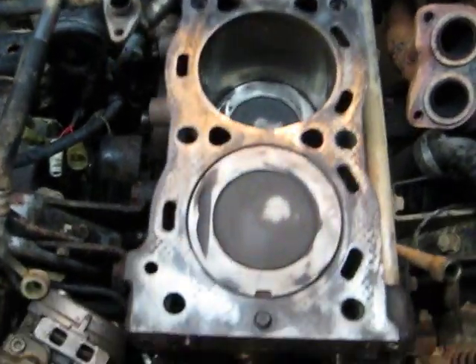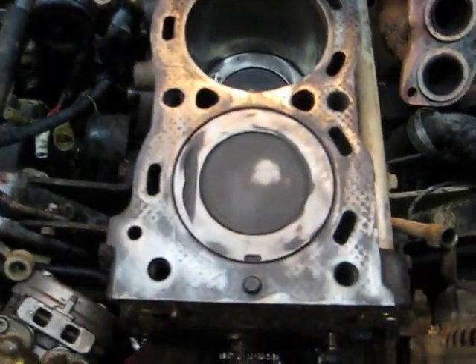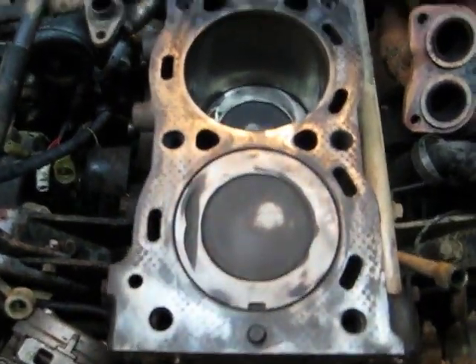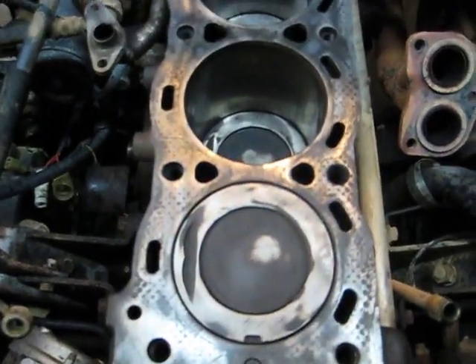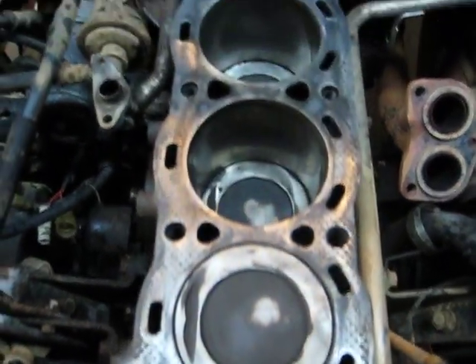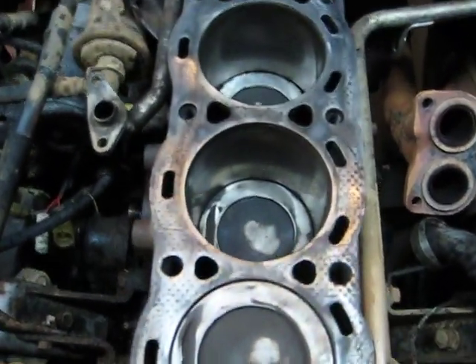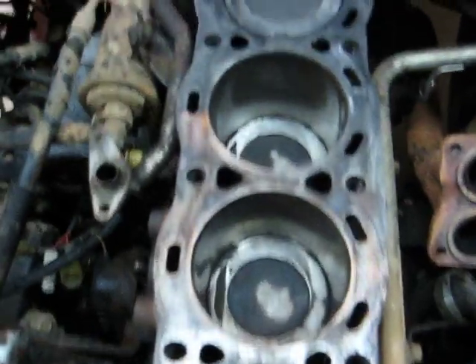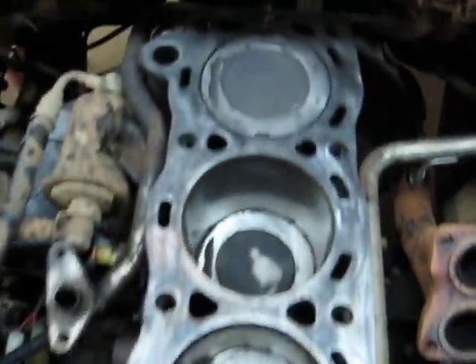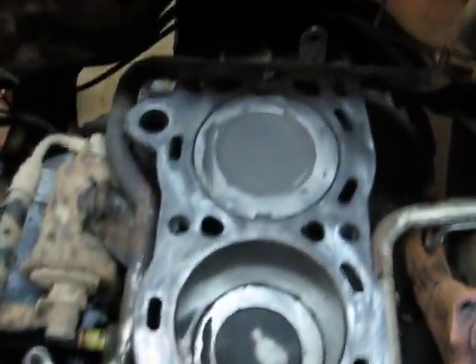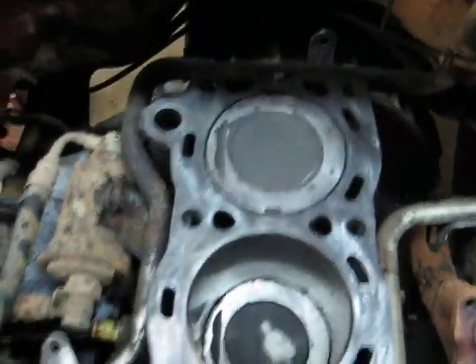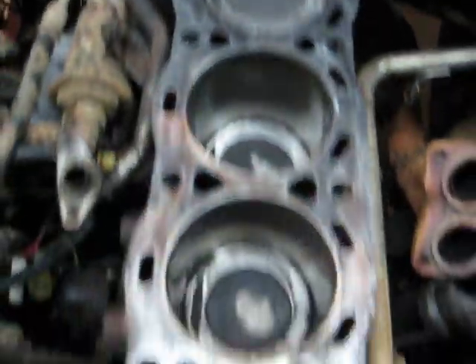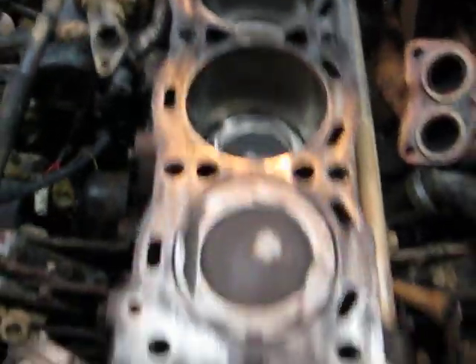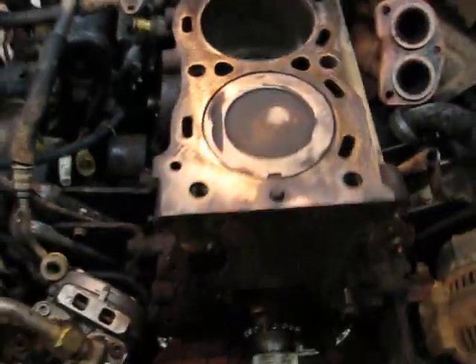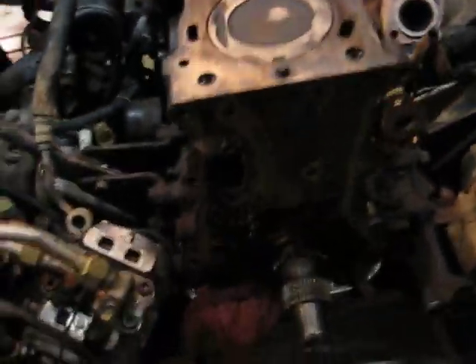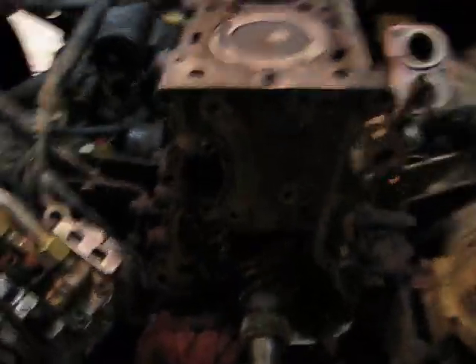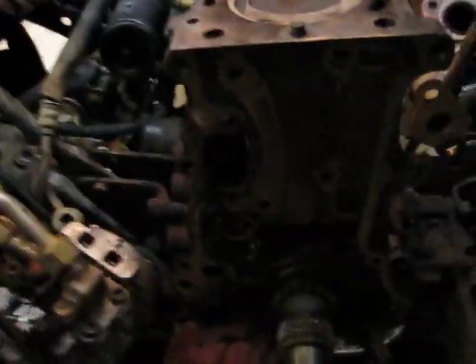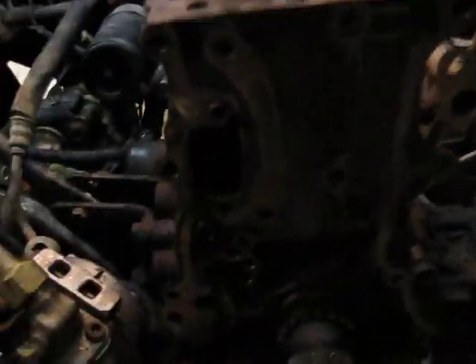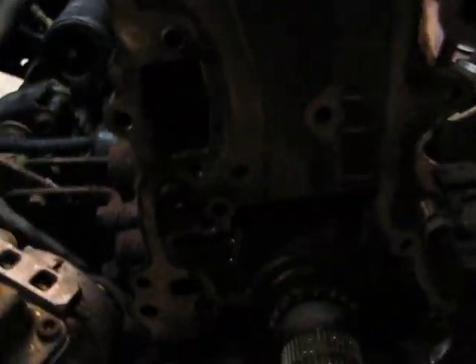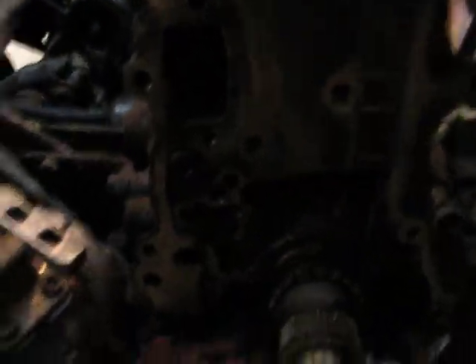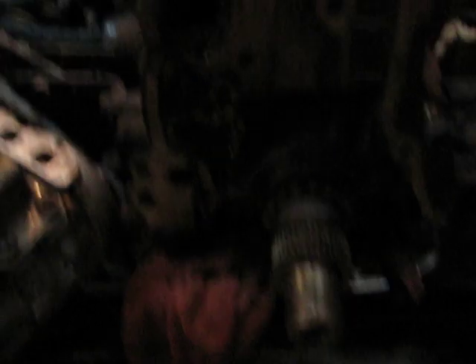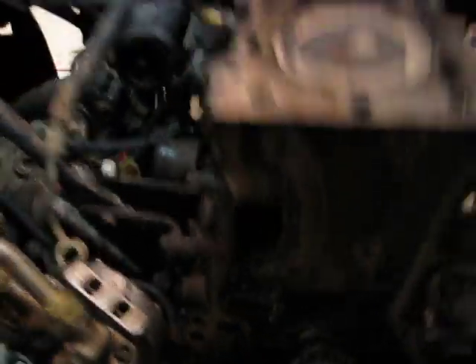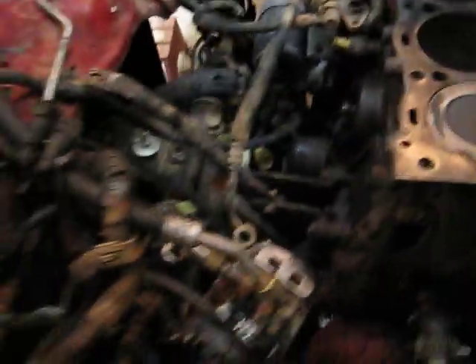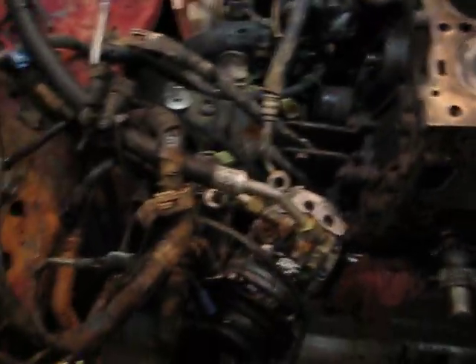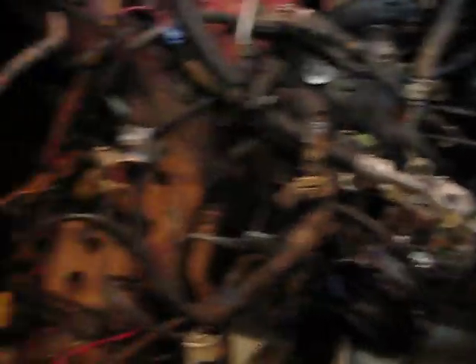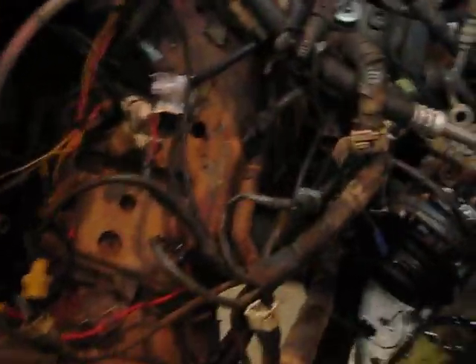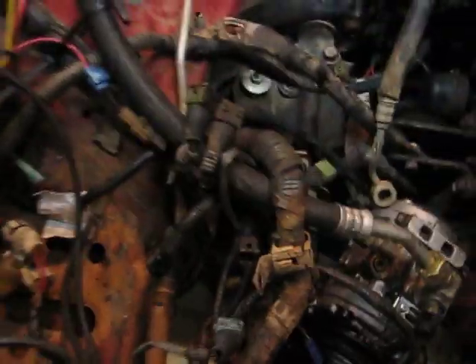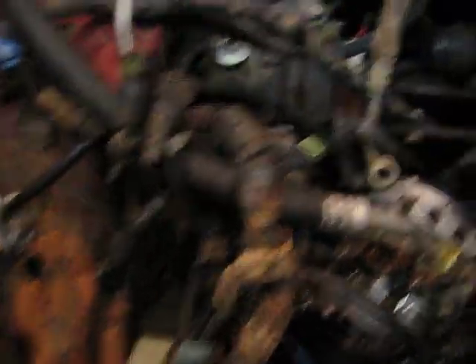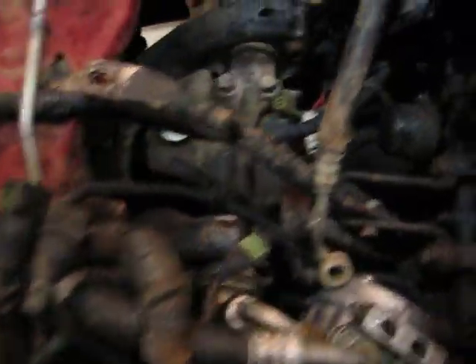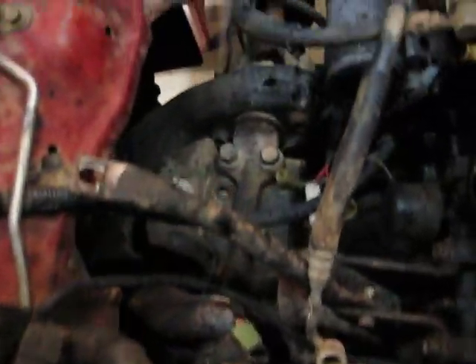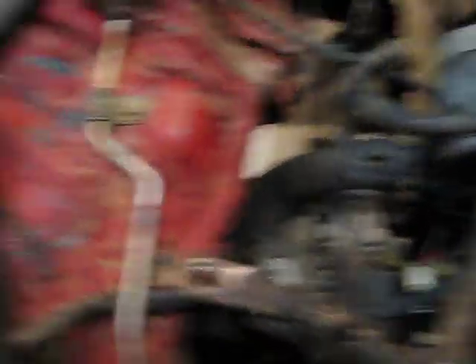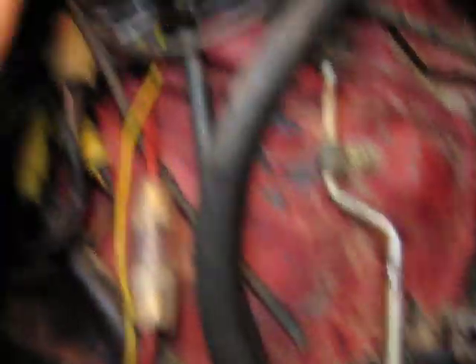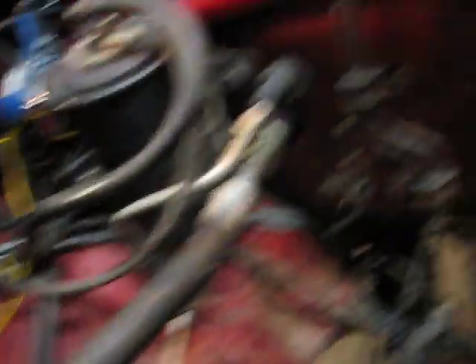Here's the engine block. All the cylinders. Timing cover is off. All this needs to be cleaned up.